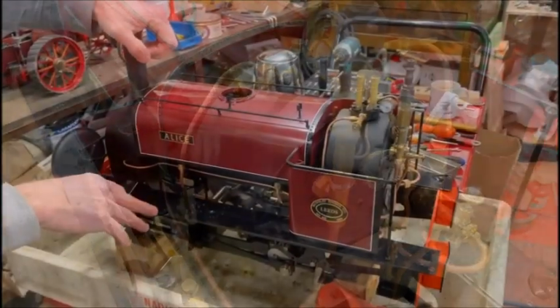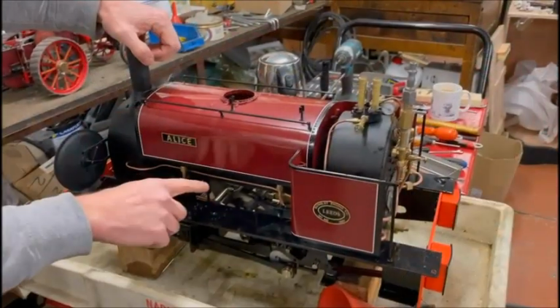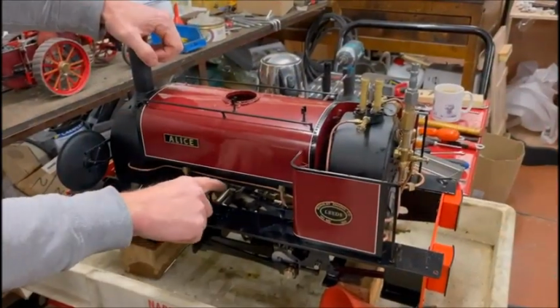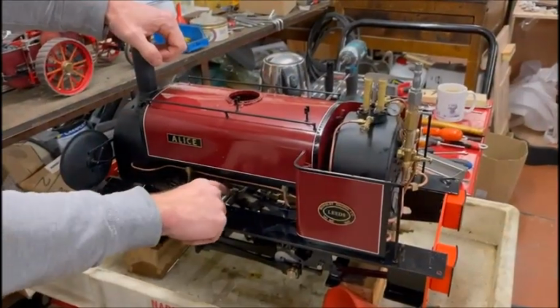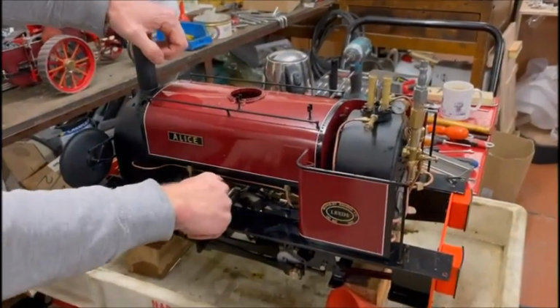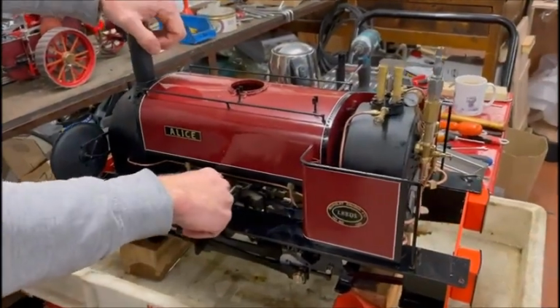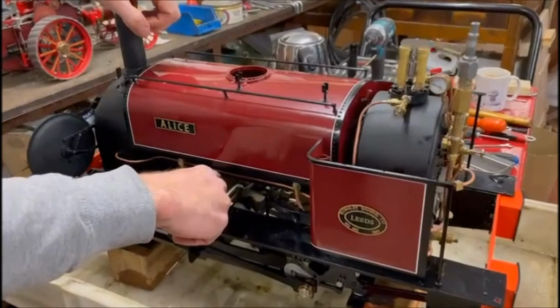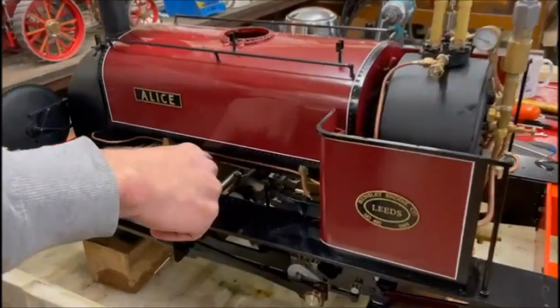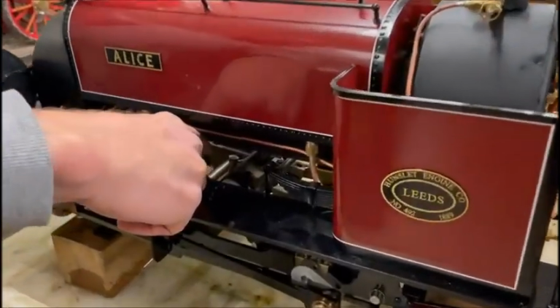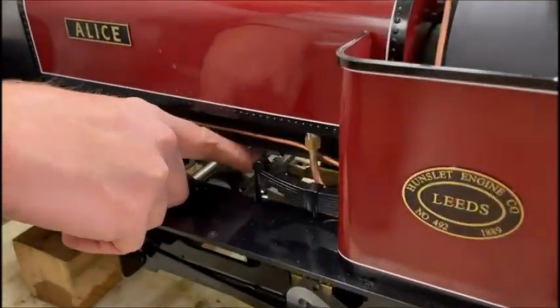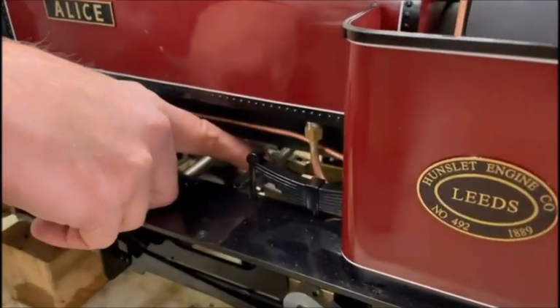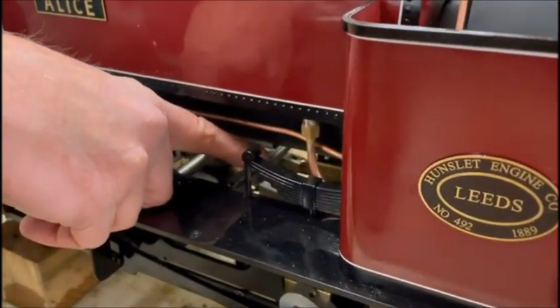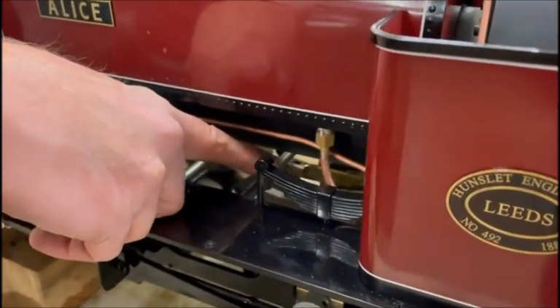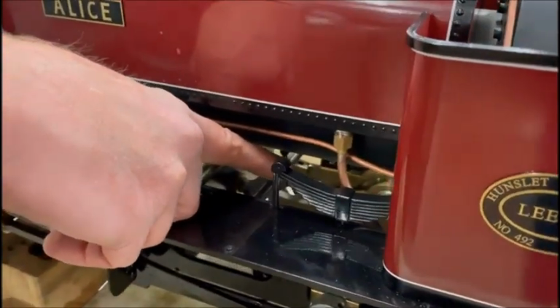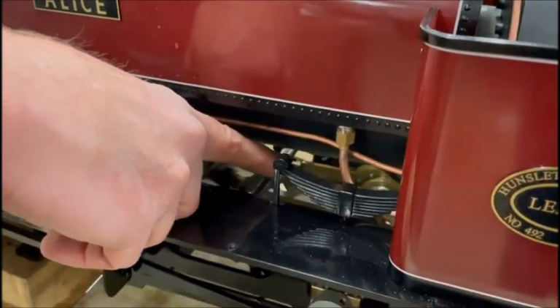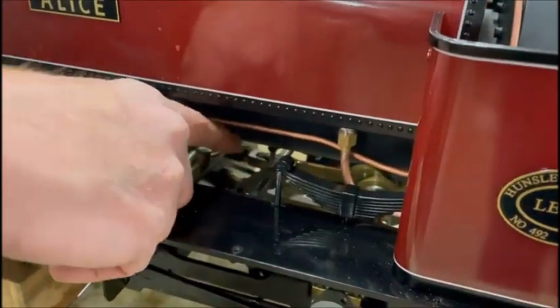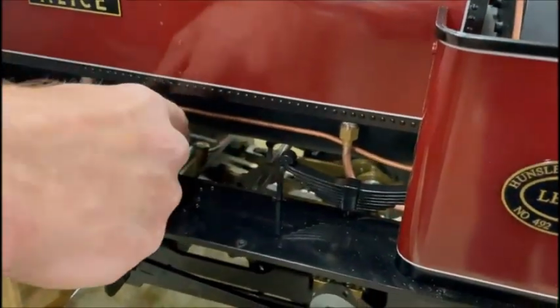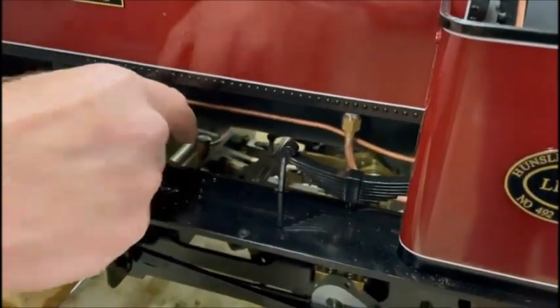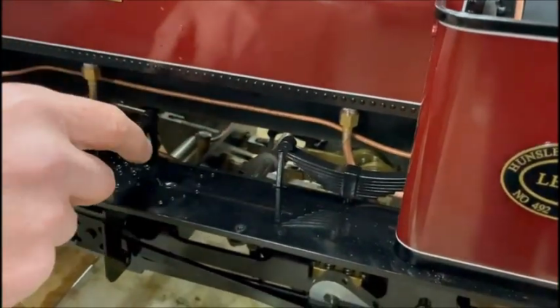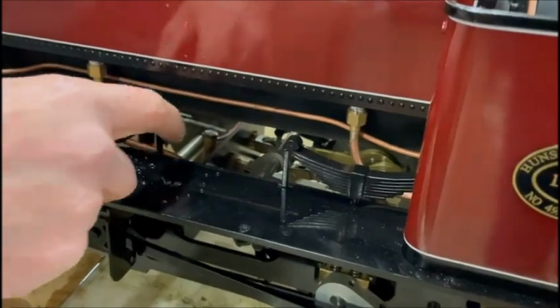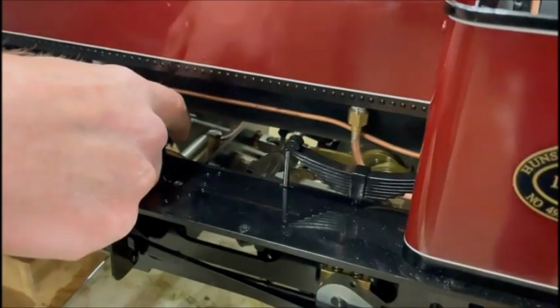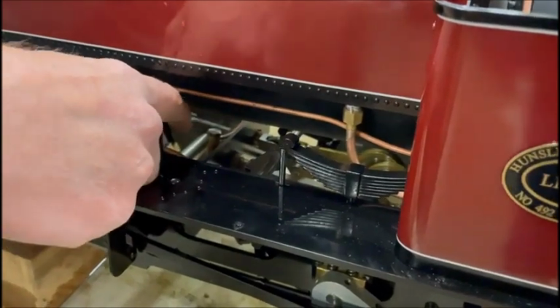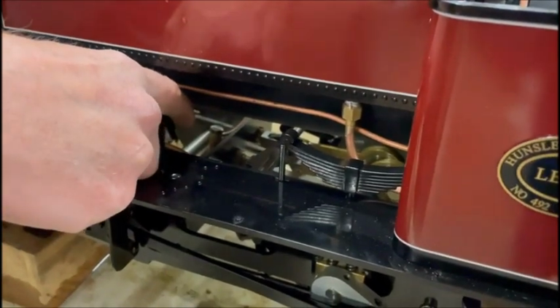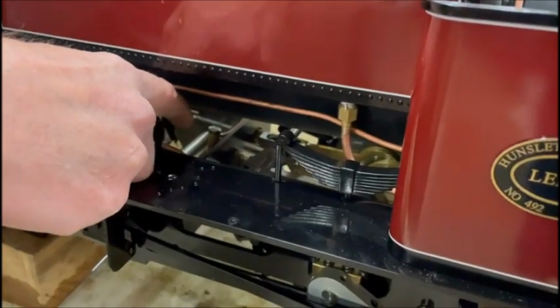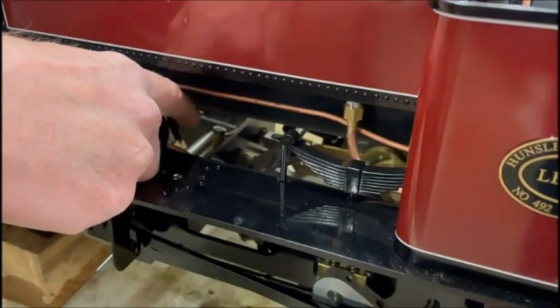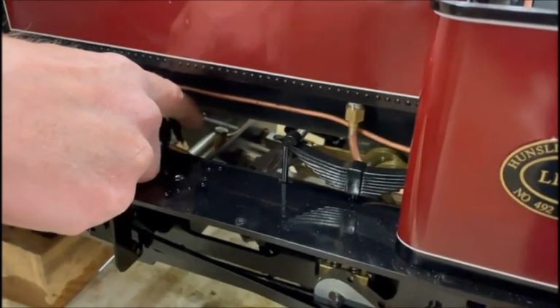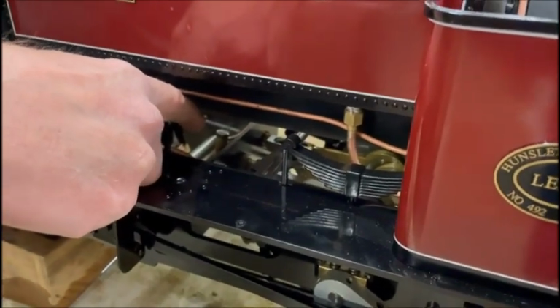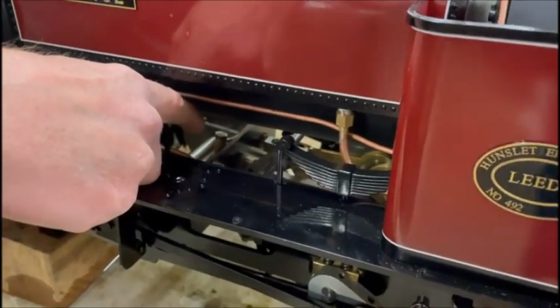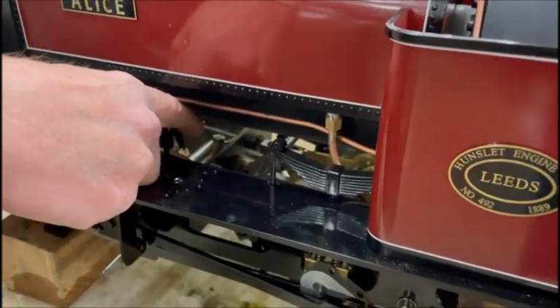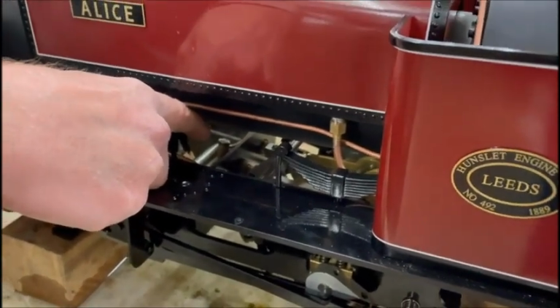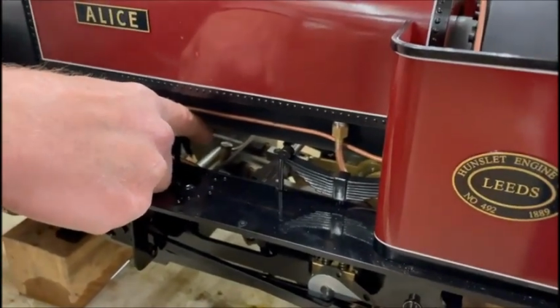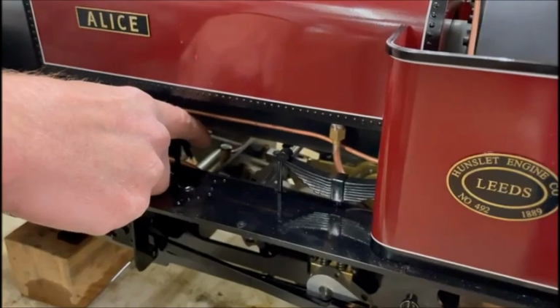The axle pump is mounted in between the frames here, and works off the eccentric on the rear axle. What happens with the pumps is the balls get stuck in the pumps, and there's a very simple solution for doing something about this.